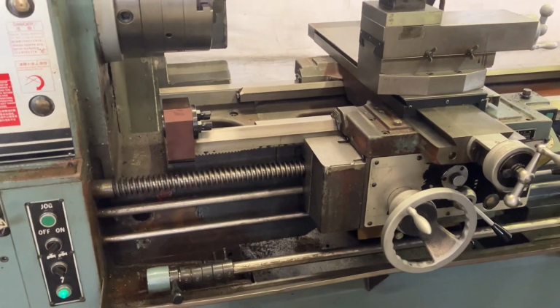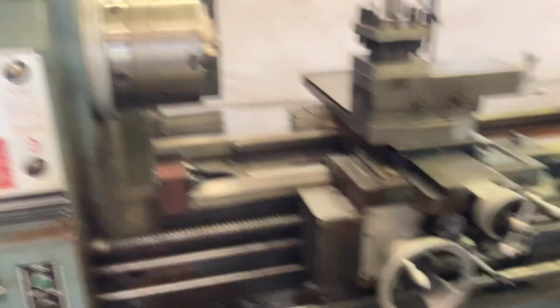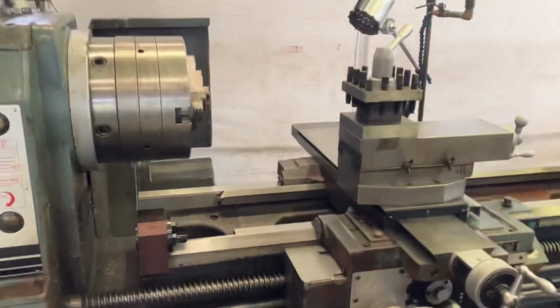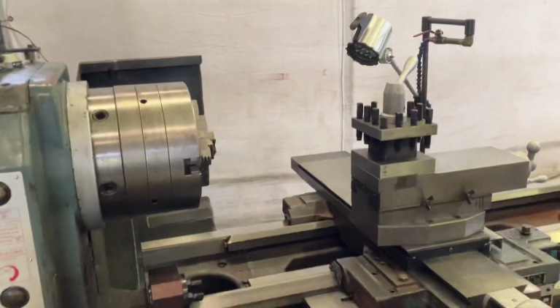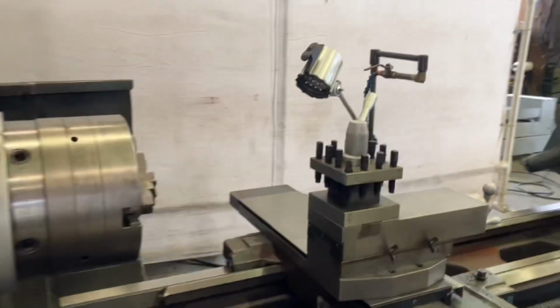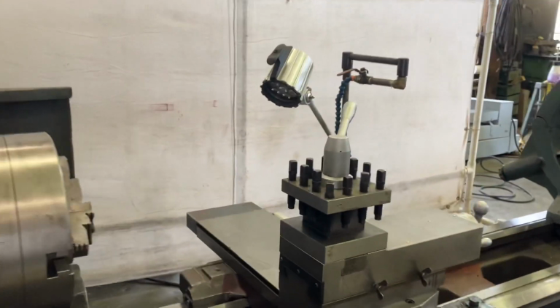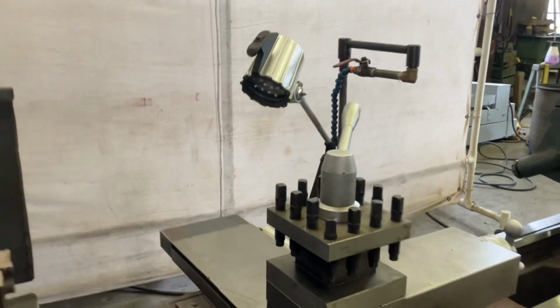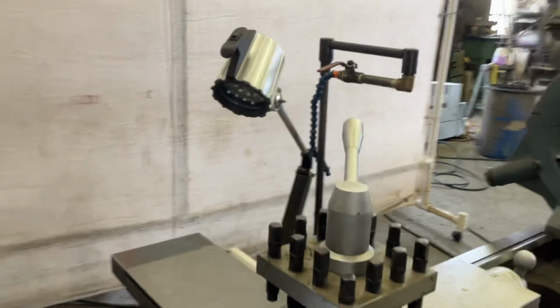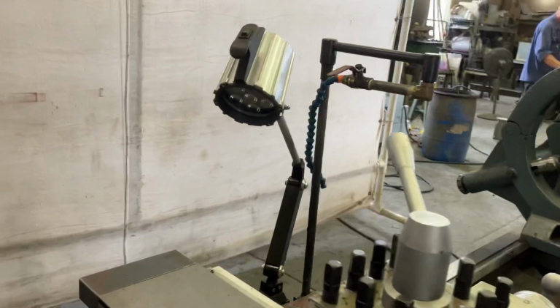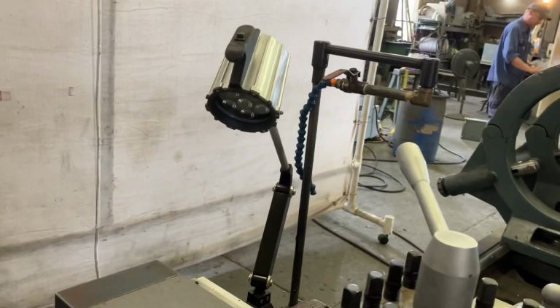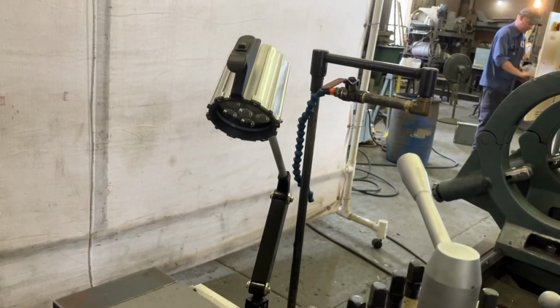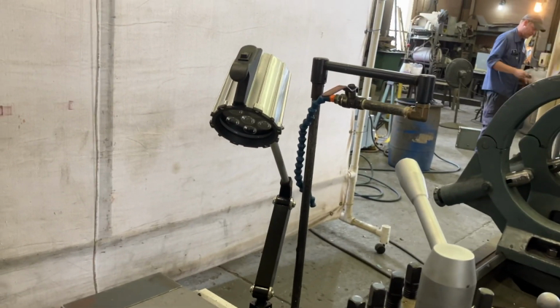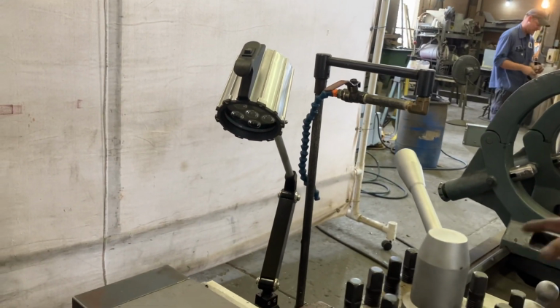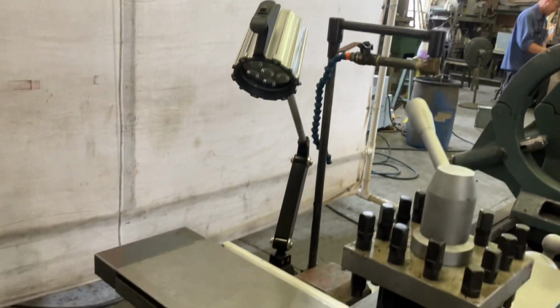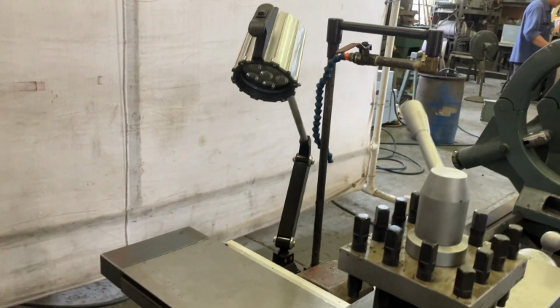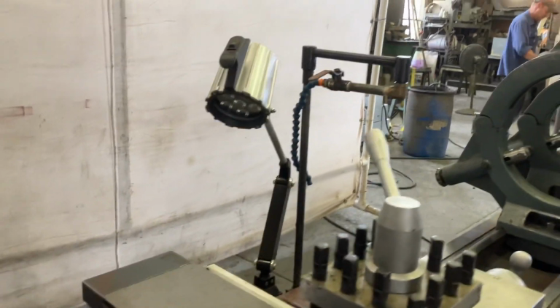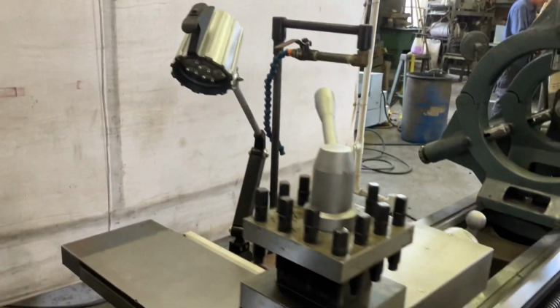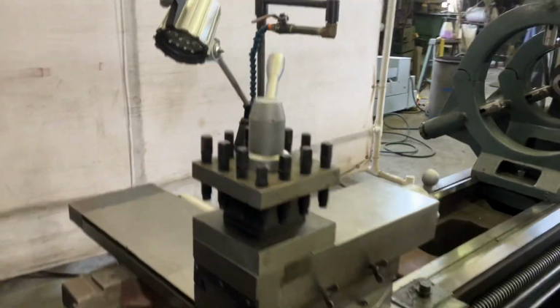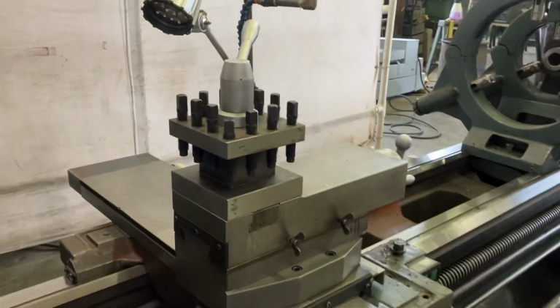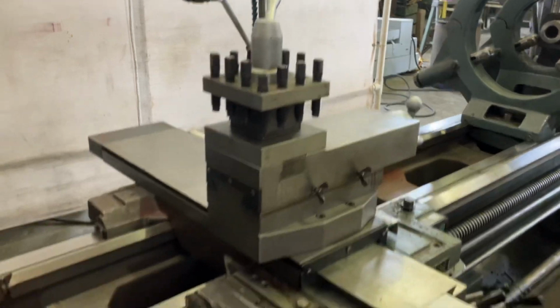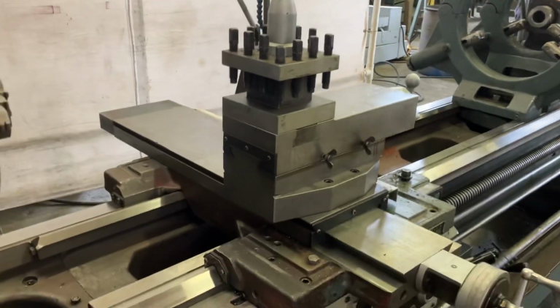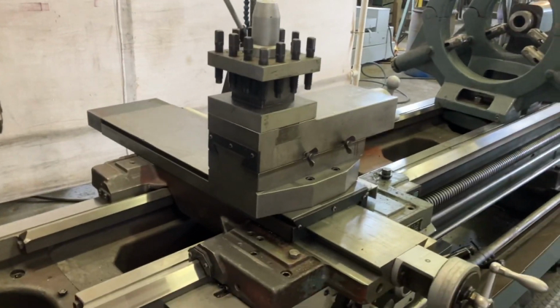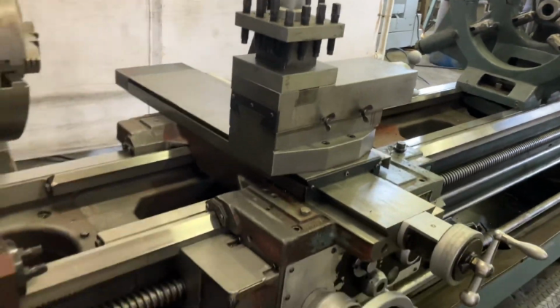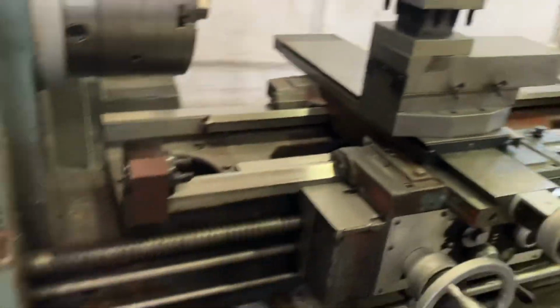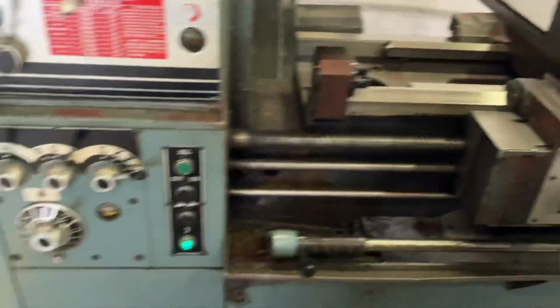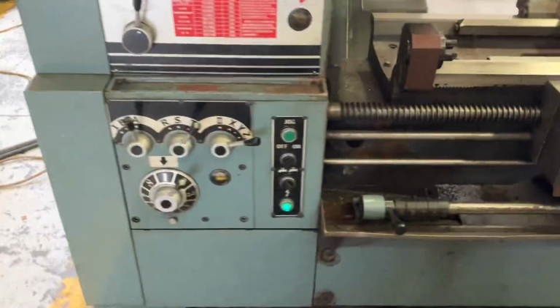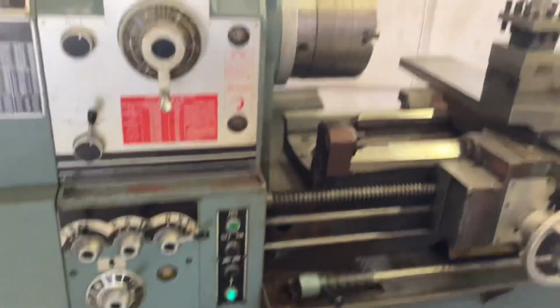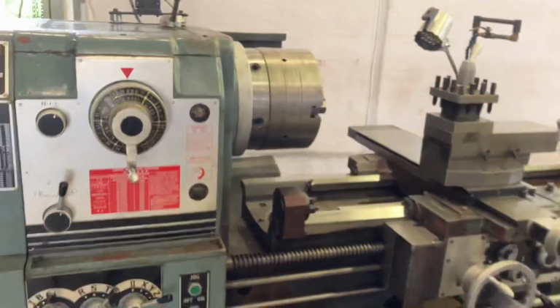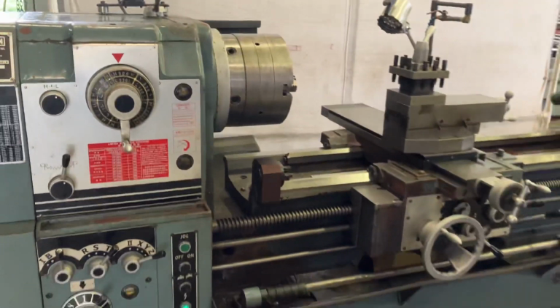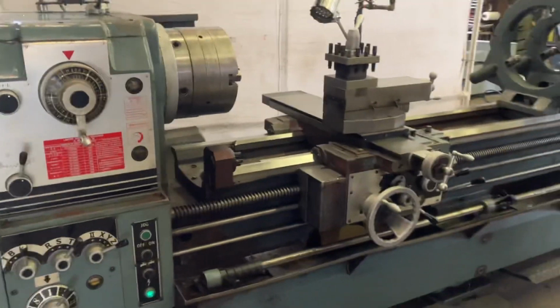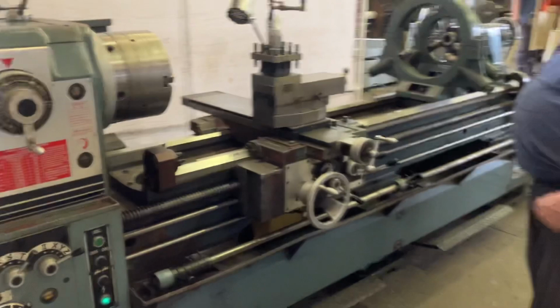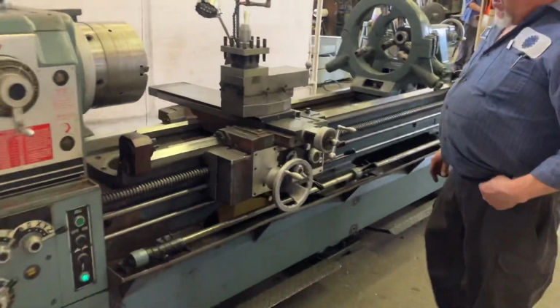All right guys, just wanted to see everything. Does the light work by any chance? It's plugged in, probably does. We've checked the coolant pump on it. Any questions, give us a call — but I wanted you to see it. Thank you.